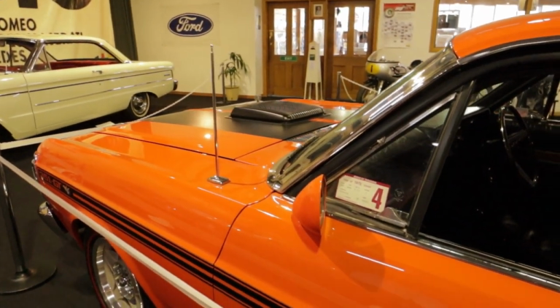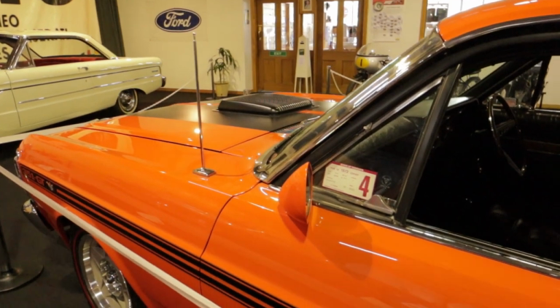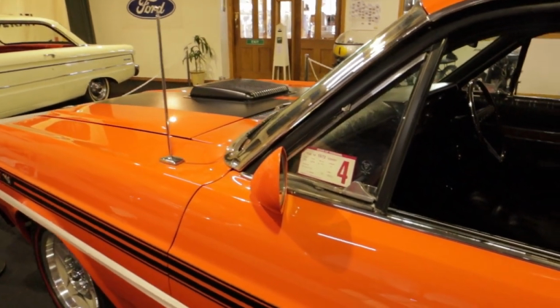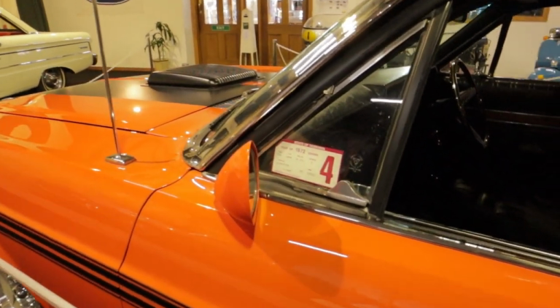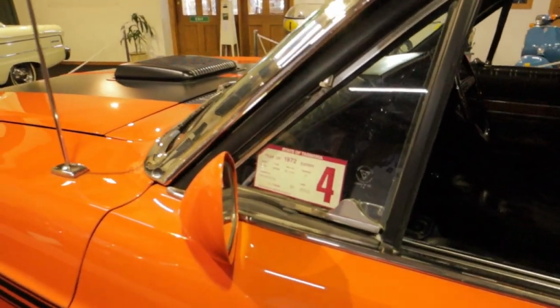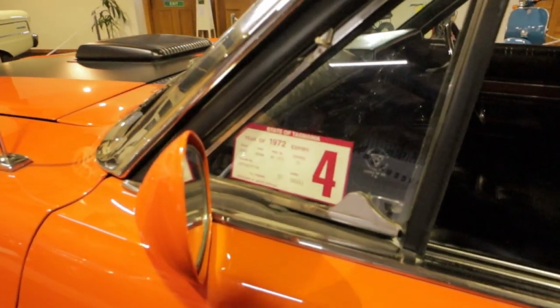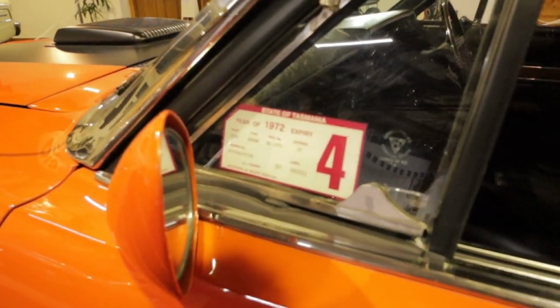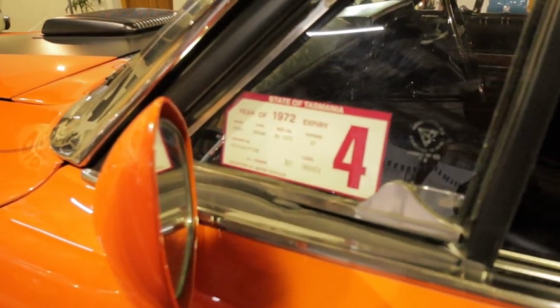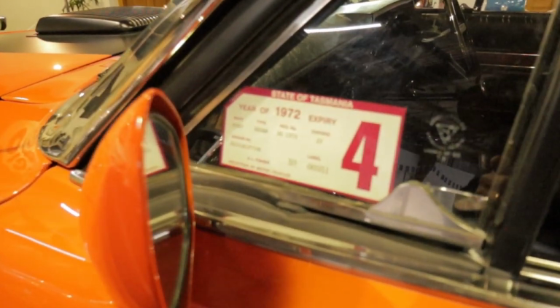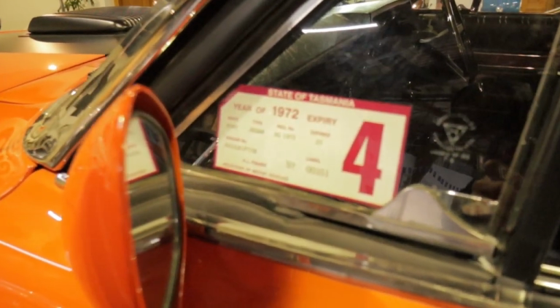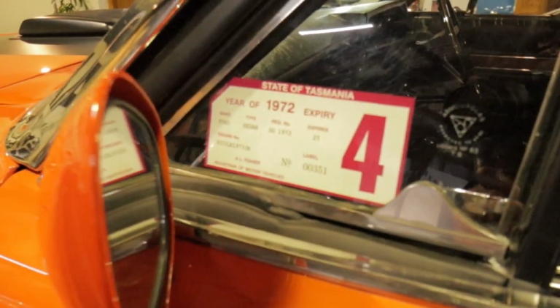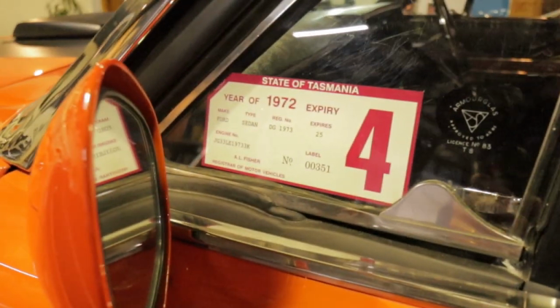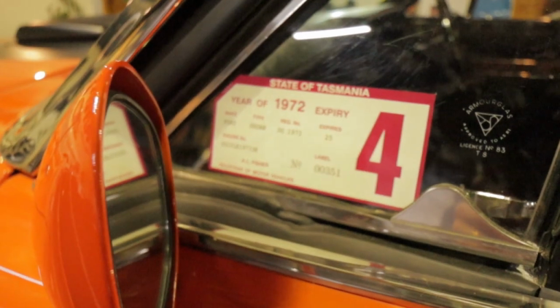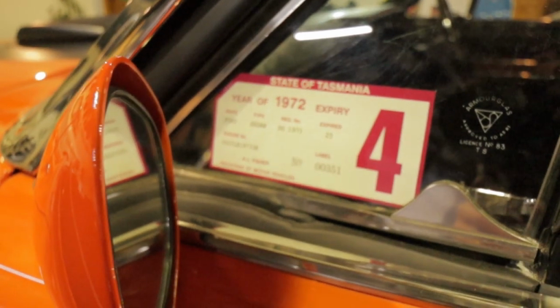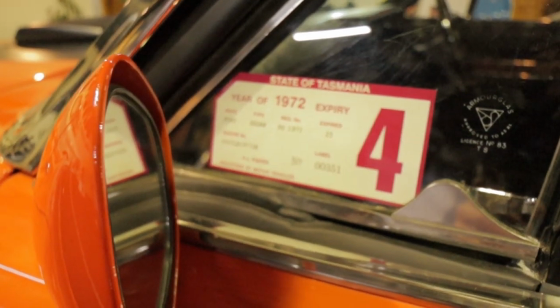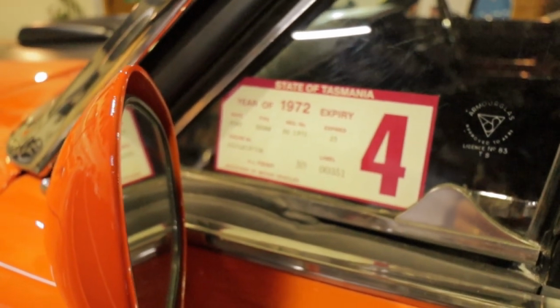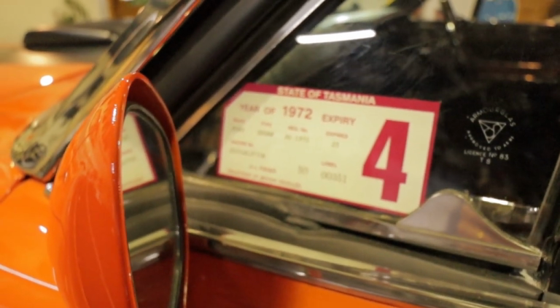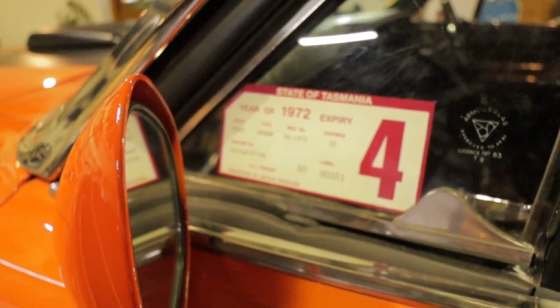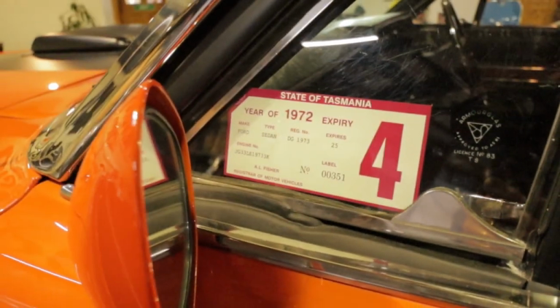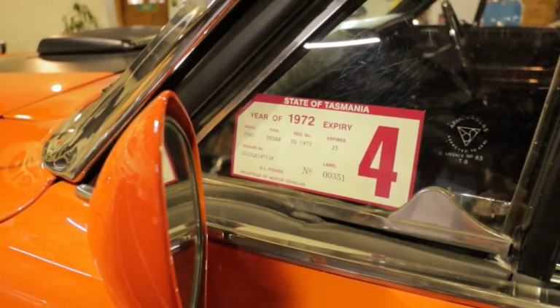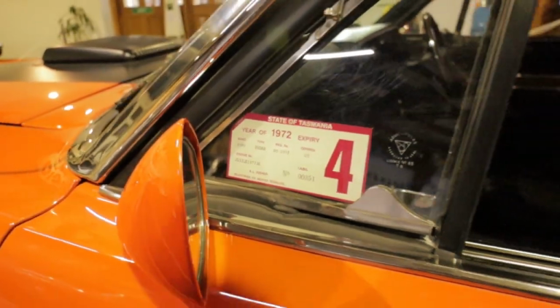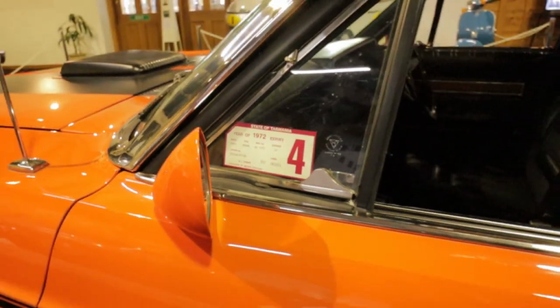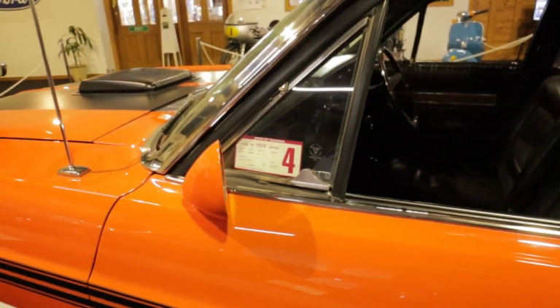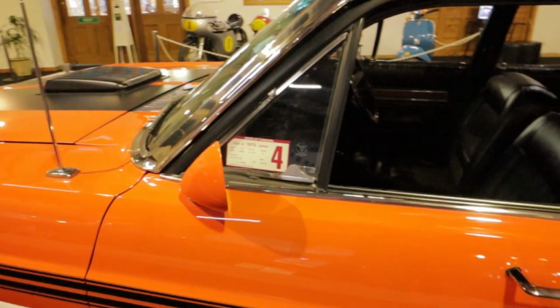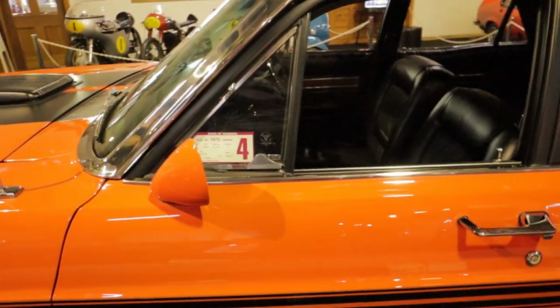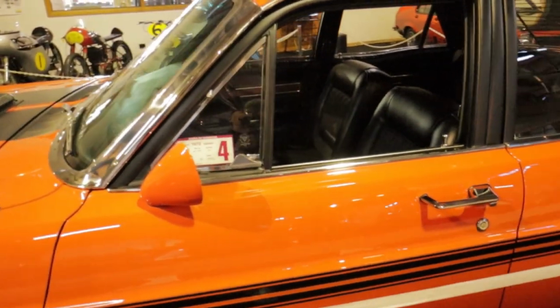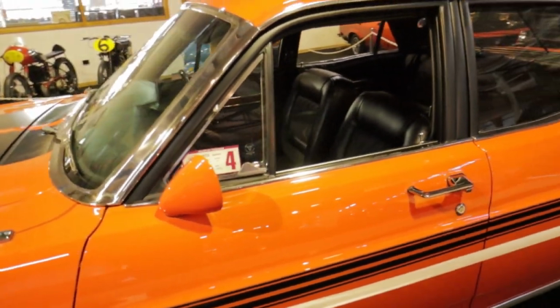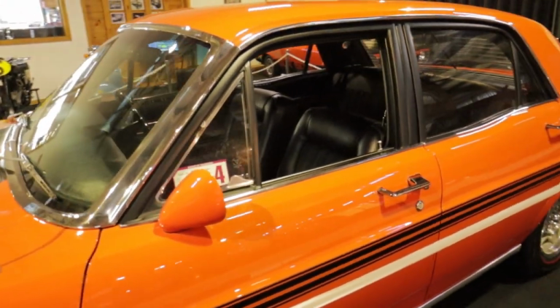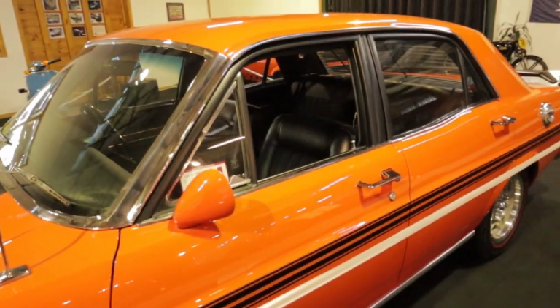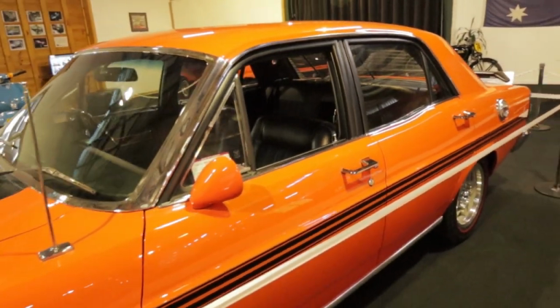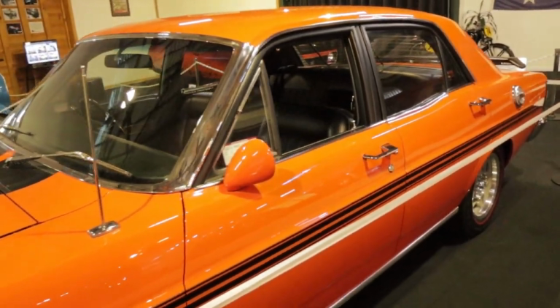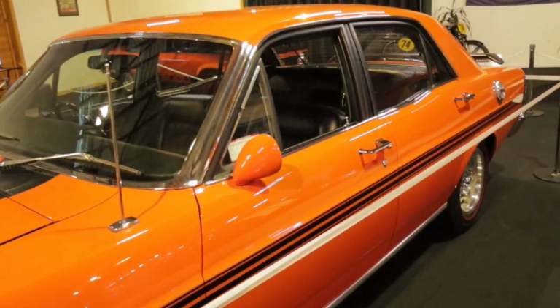This looks like an original Tasmanian car, still got the original licence rego sticker from 1972. These cars were made from 1971 and there may have actually been some 1972 production, as is my understanding.